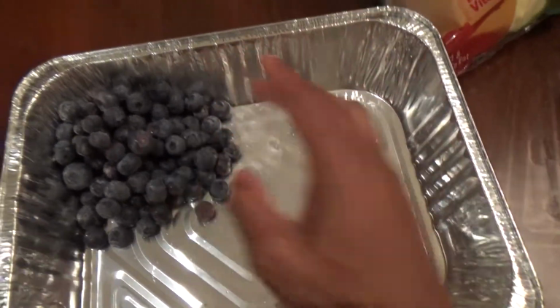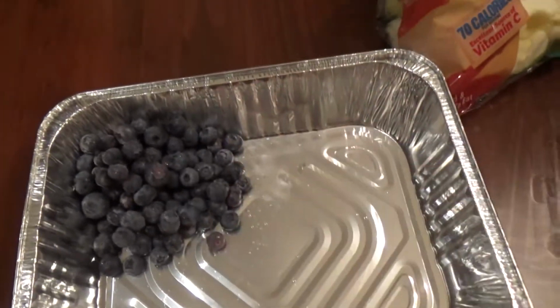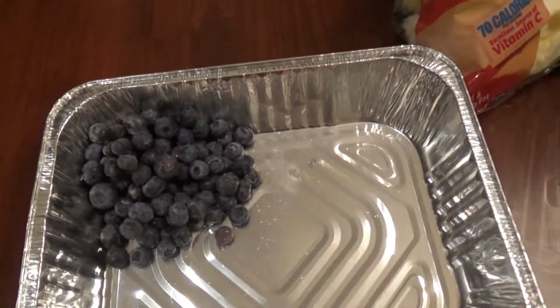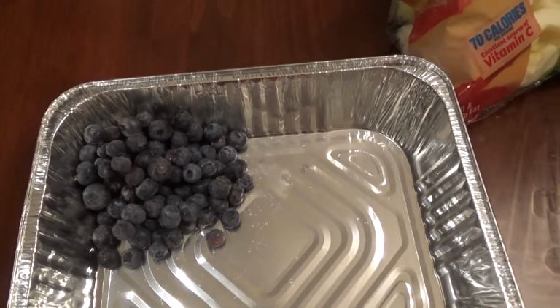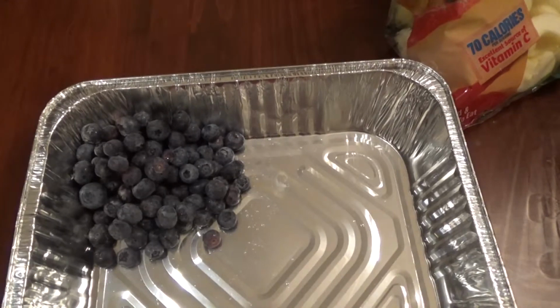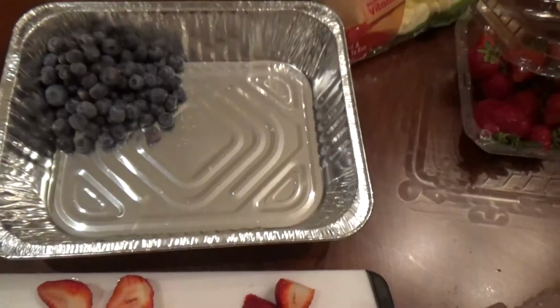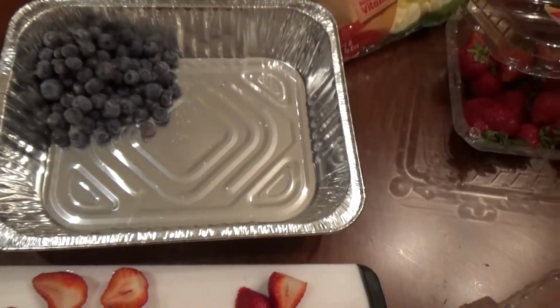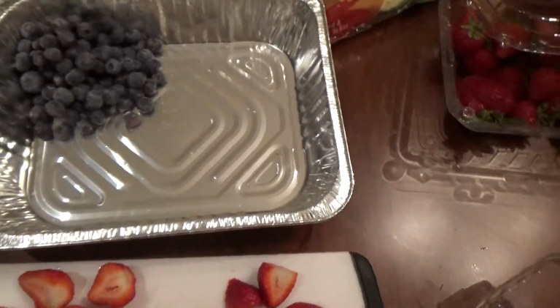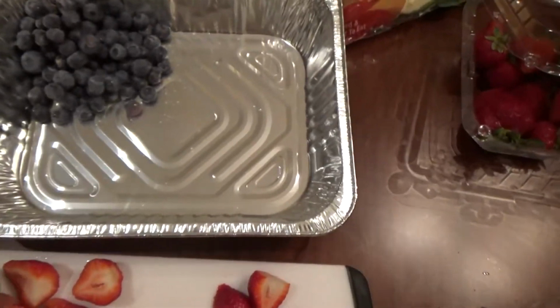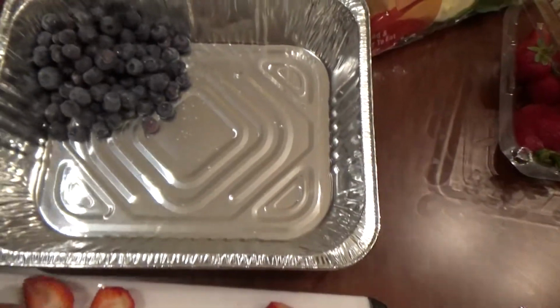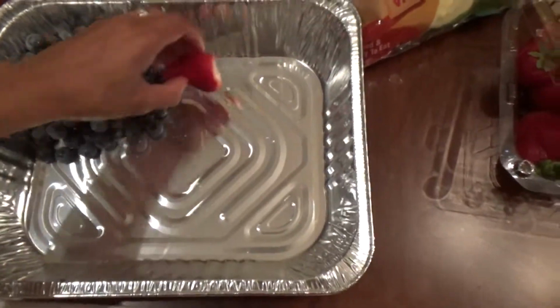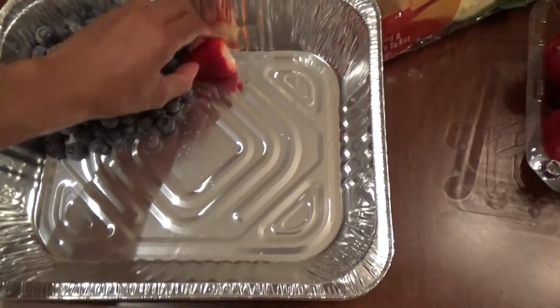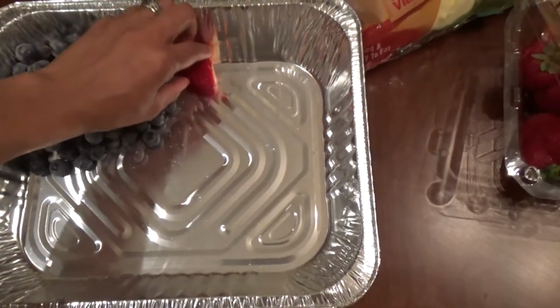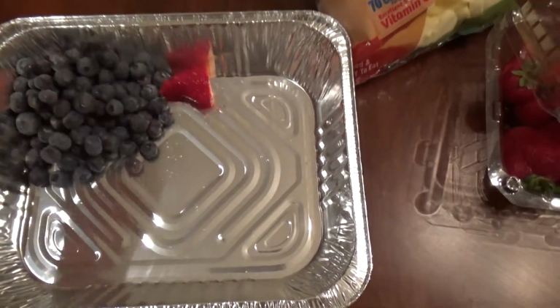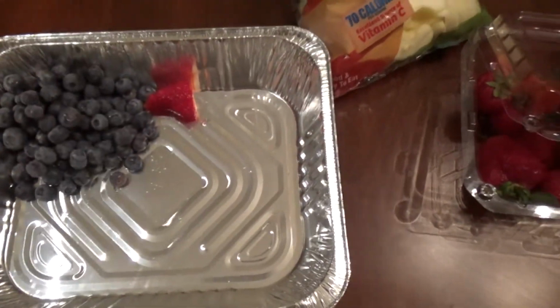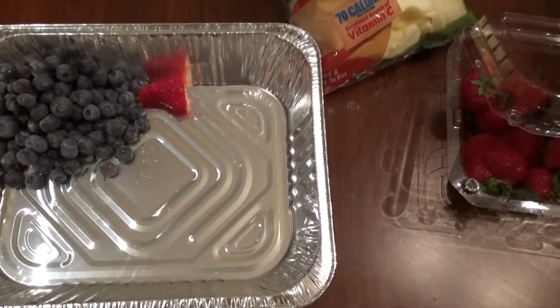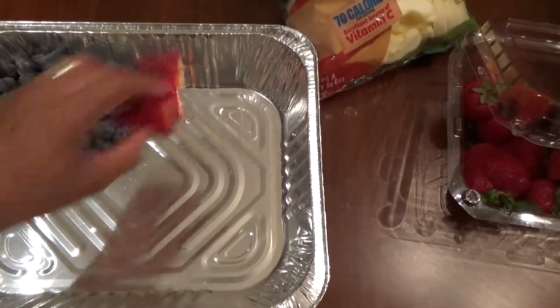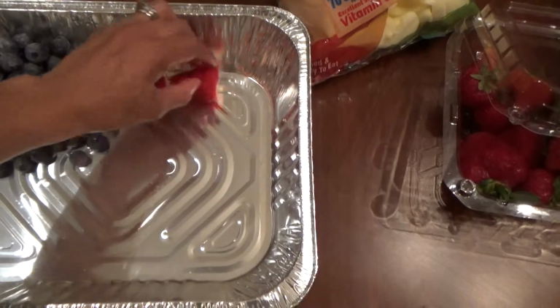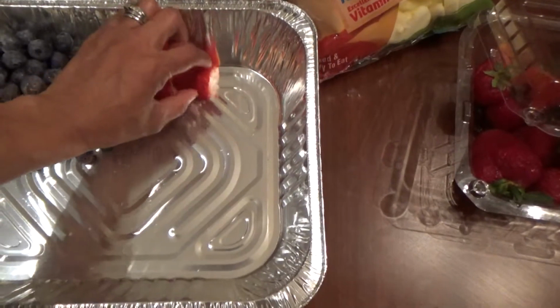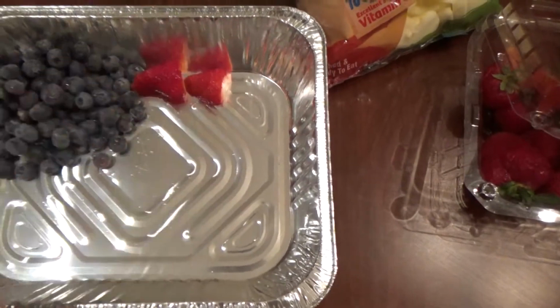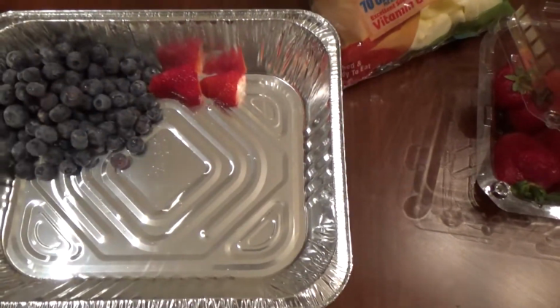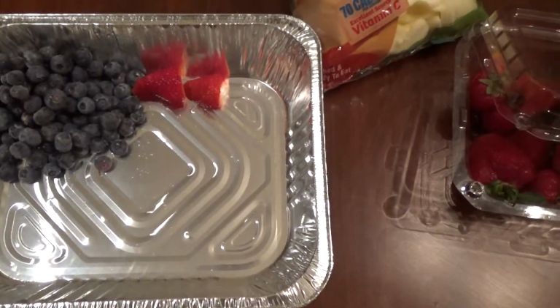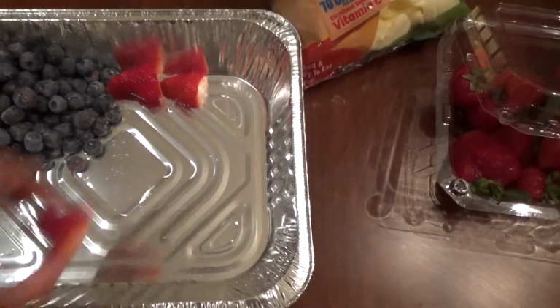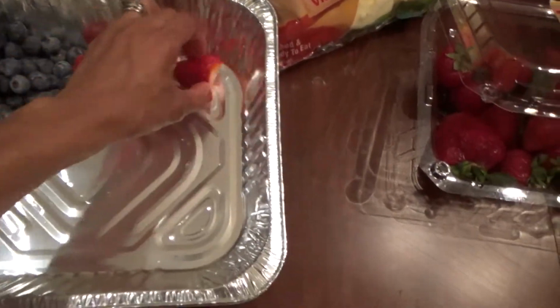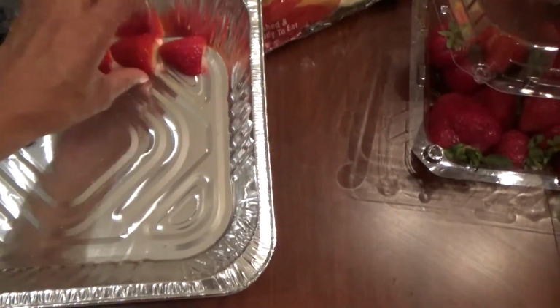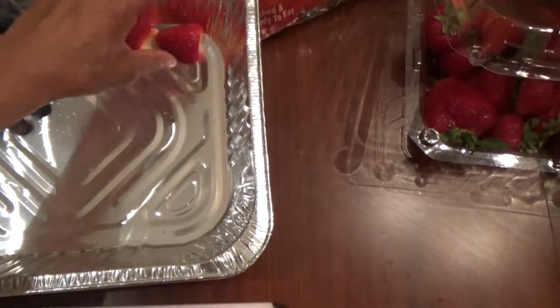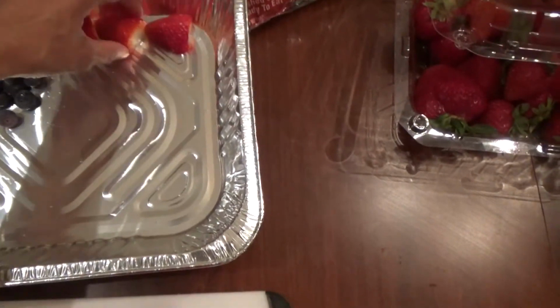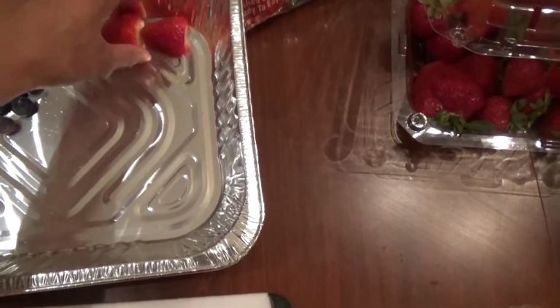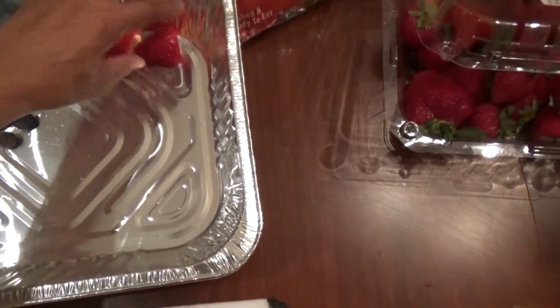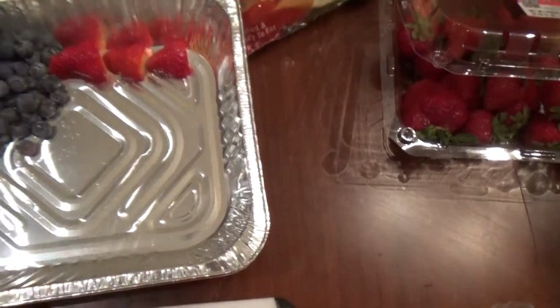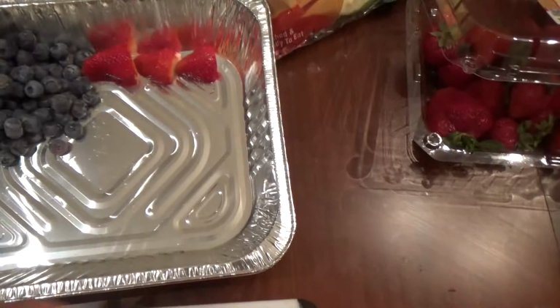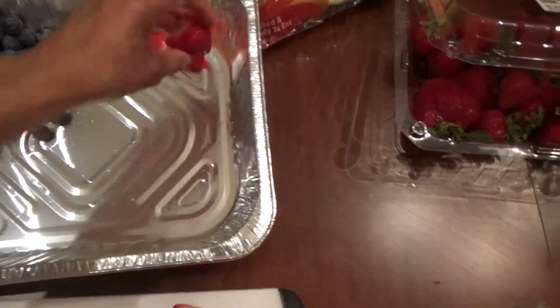So I'm just going to line them up, try to line them up neatly. I just sliced my strawberries in half.